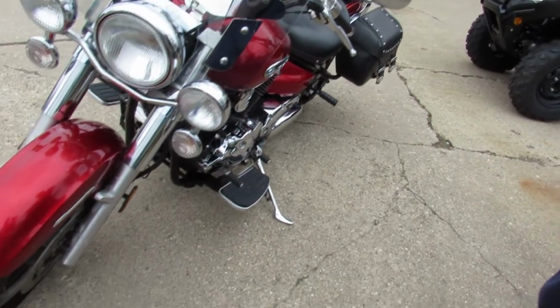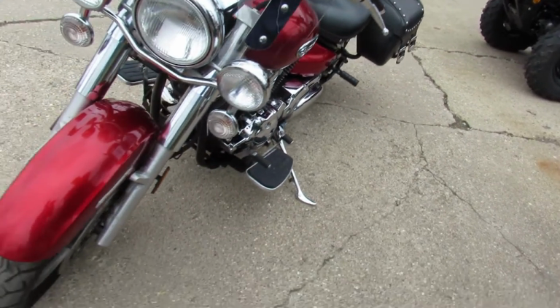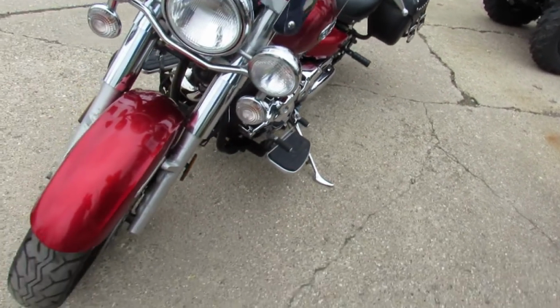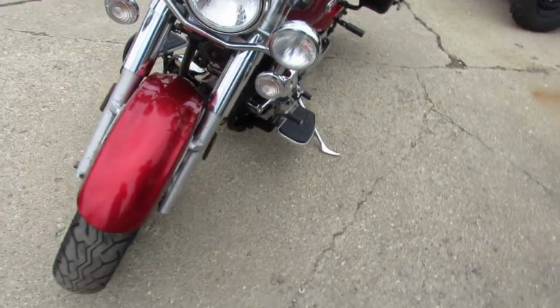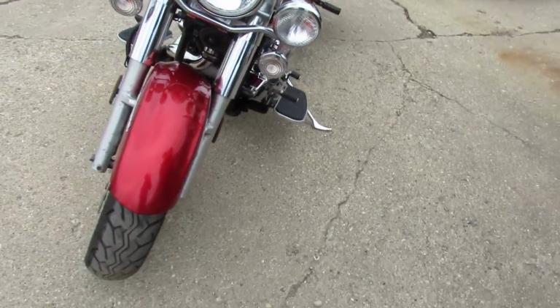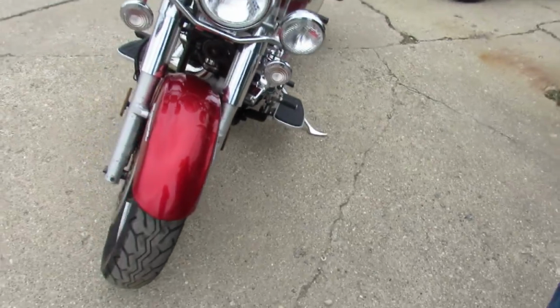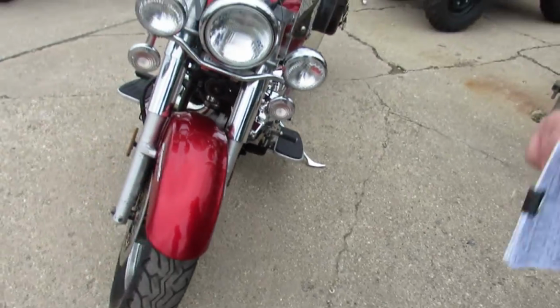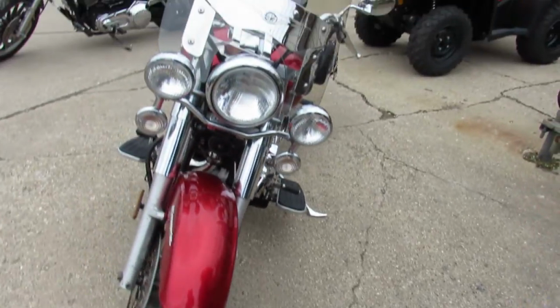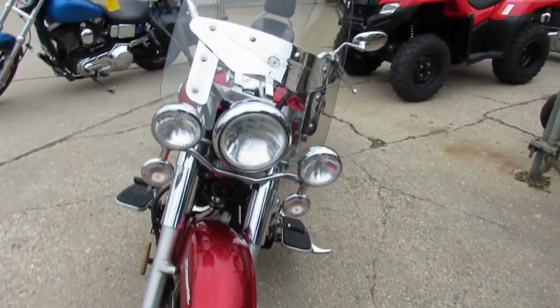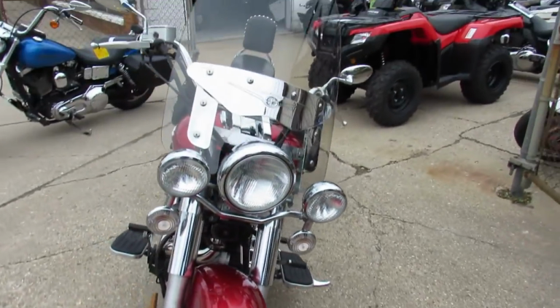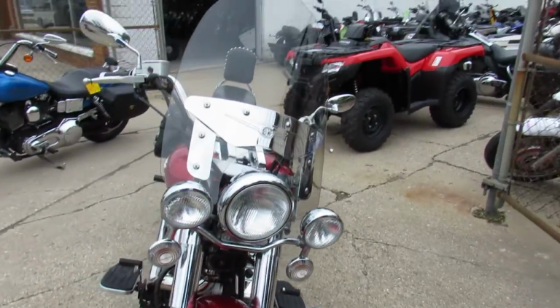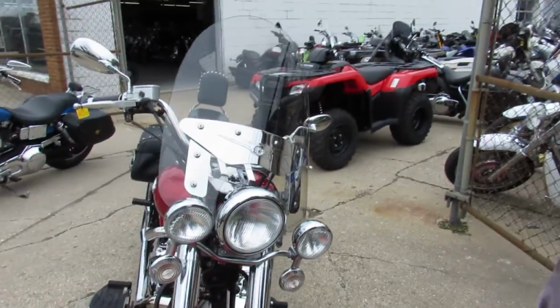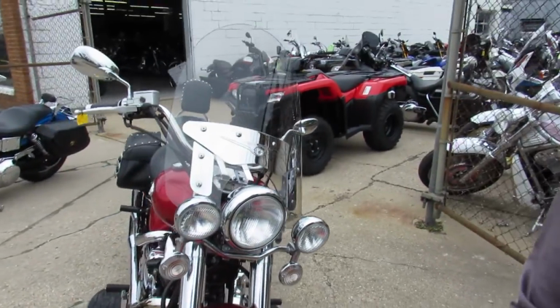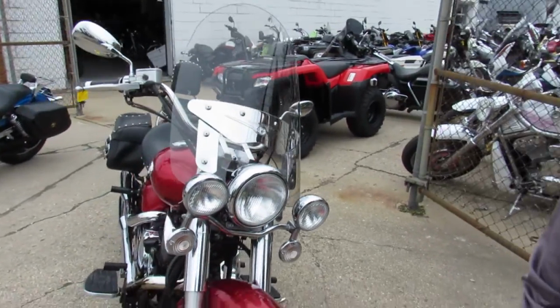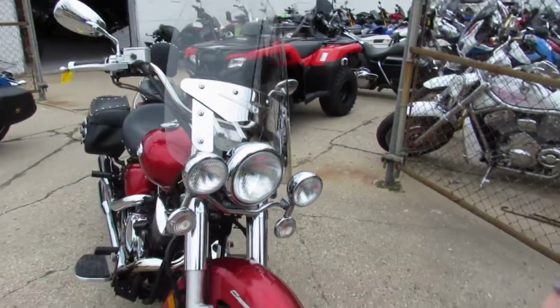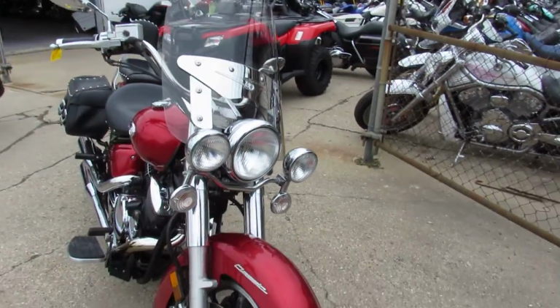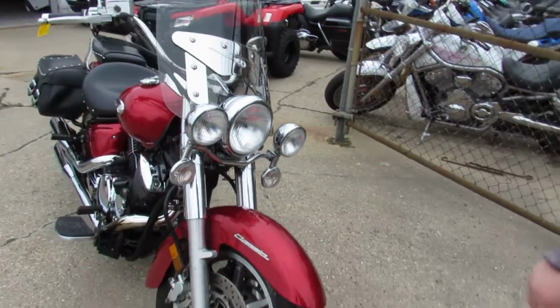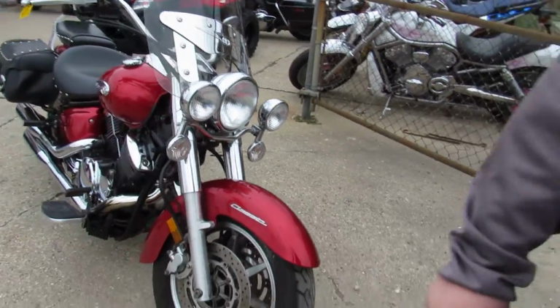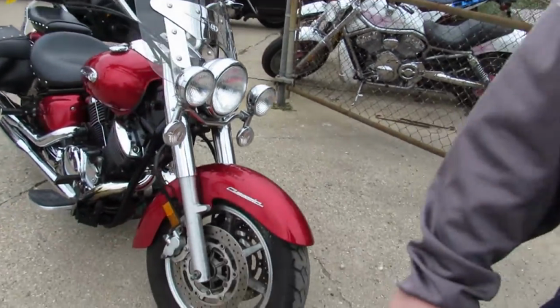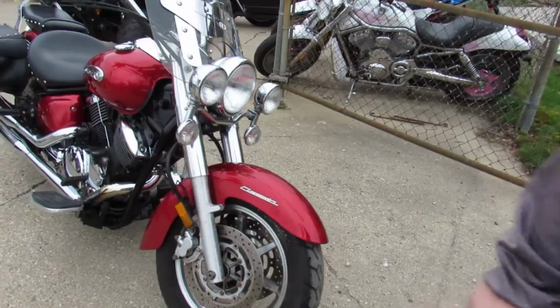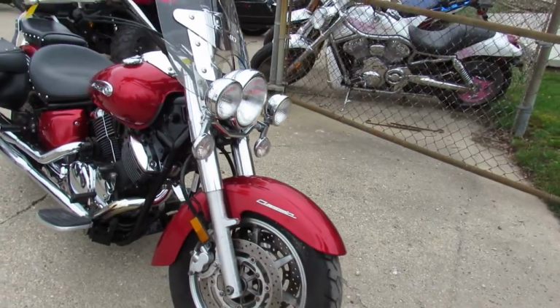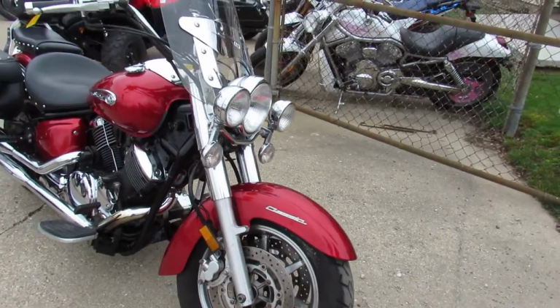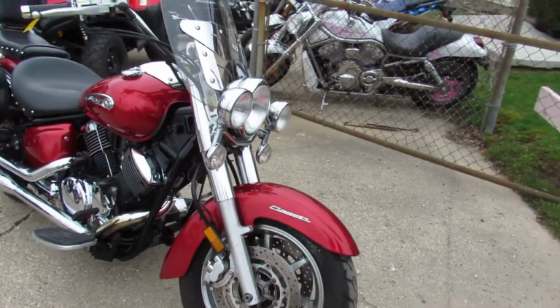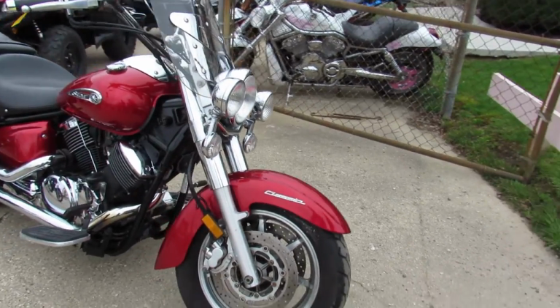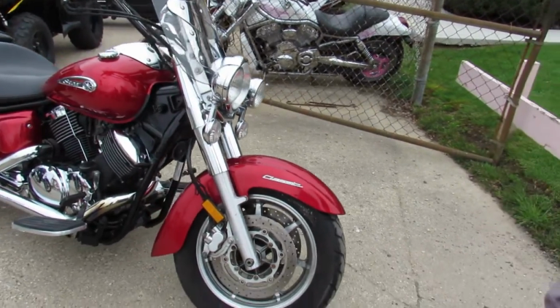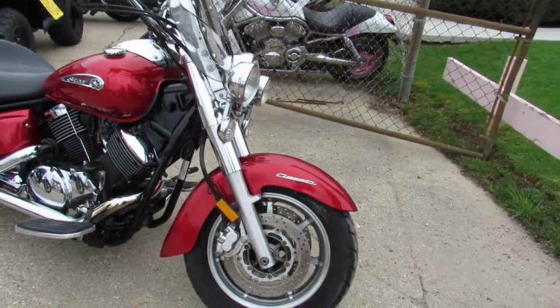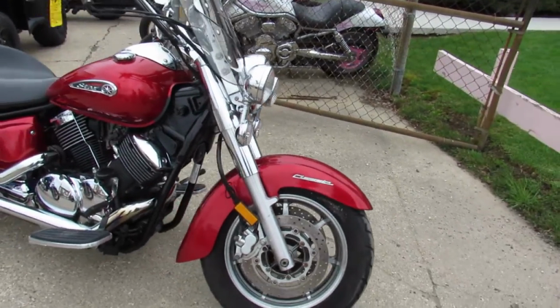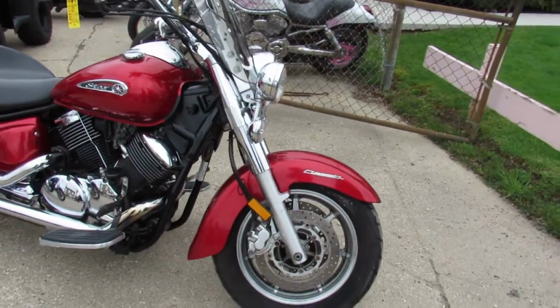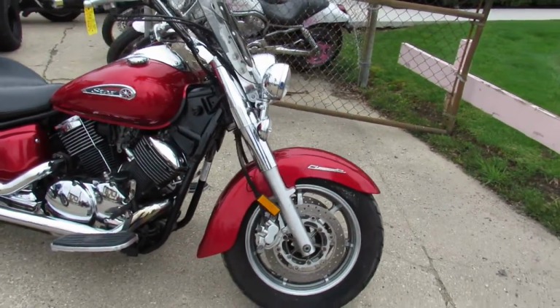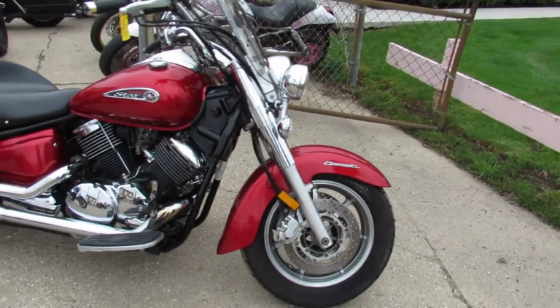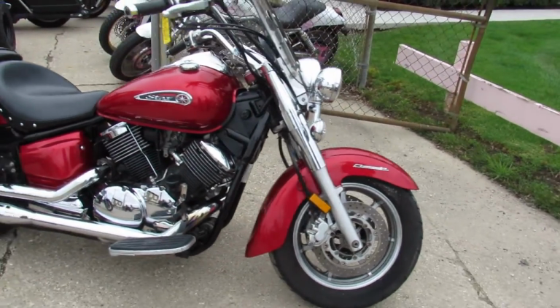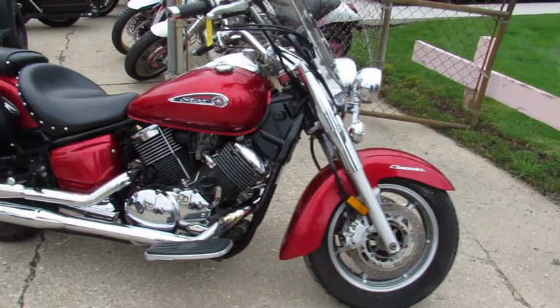This one runs strong — just serviced by a factory-authorized Yamaha dealership, some of the best Yamaha mechanics in the nation. Give us a call, we'll get it done: 810-648-9500.